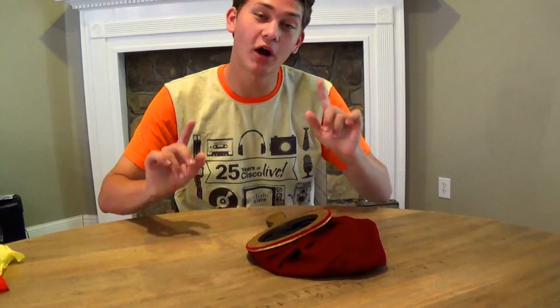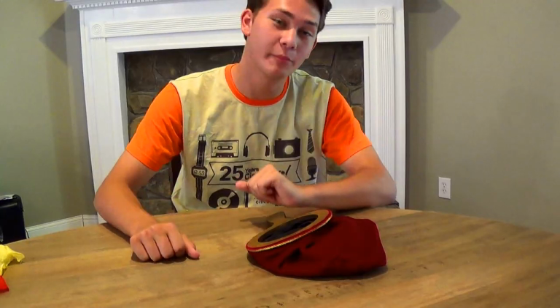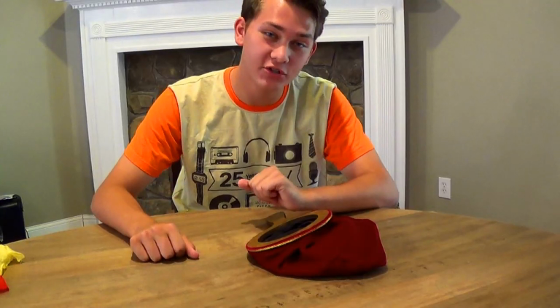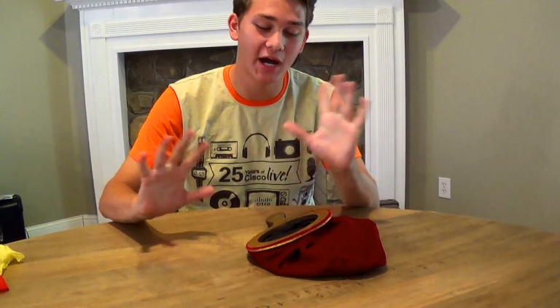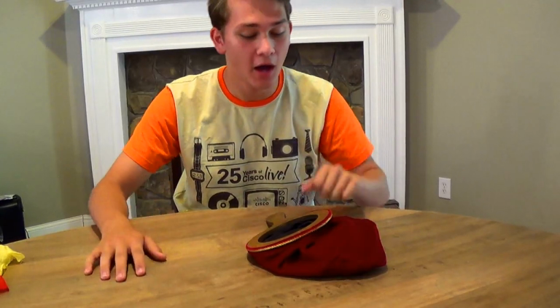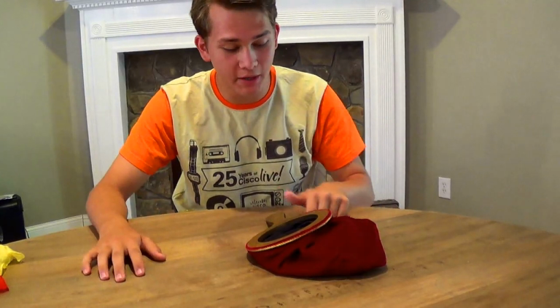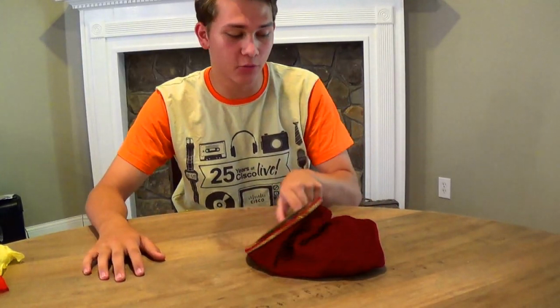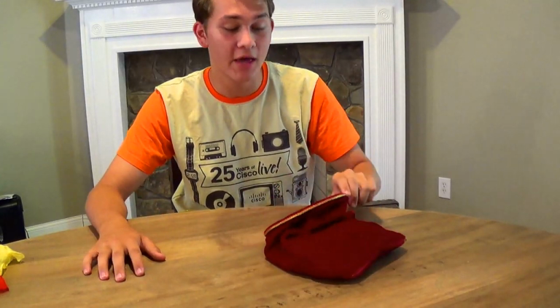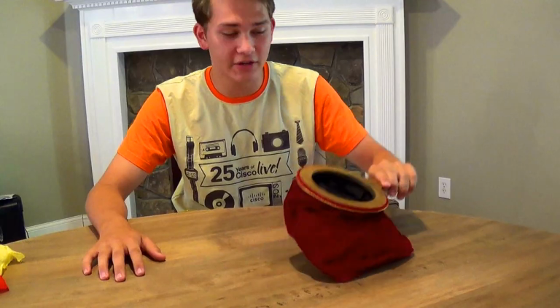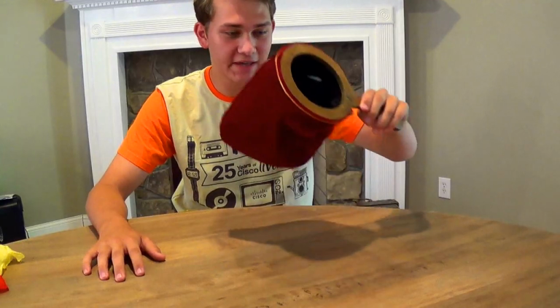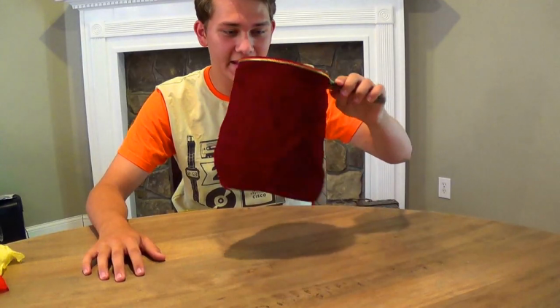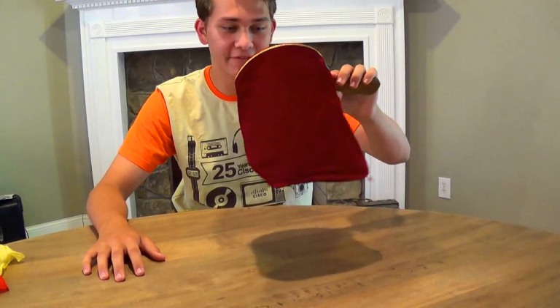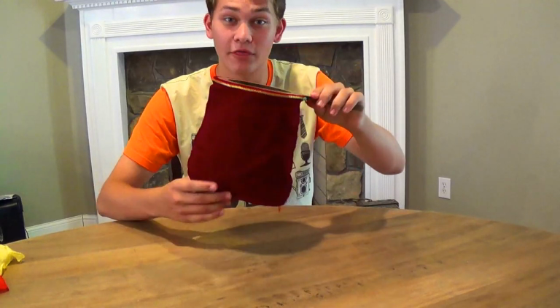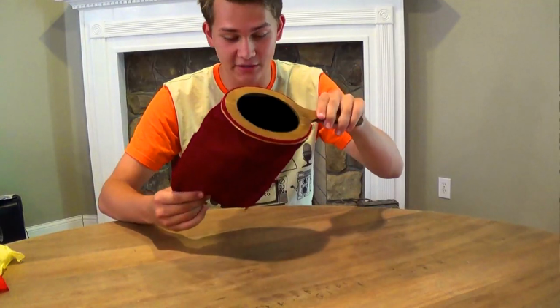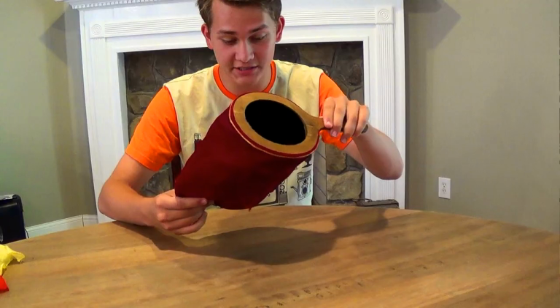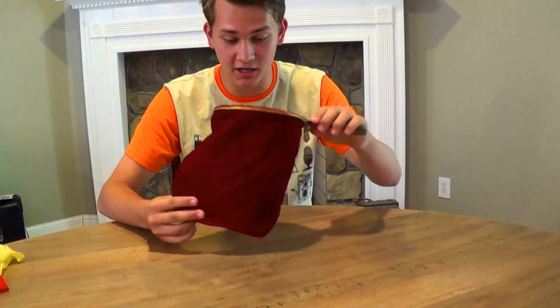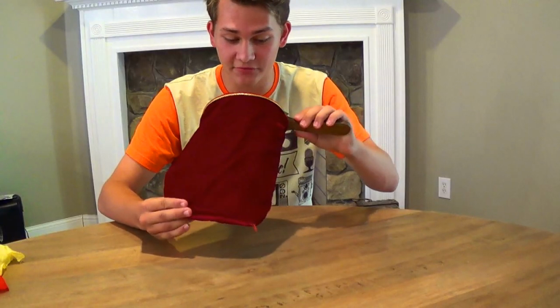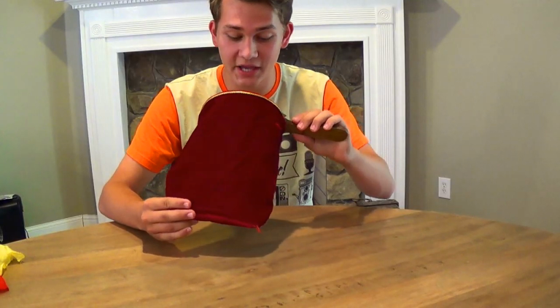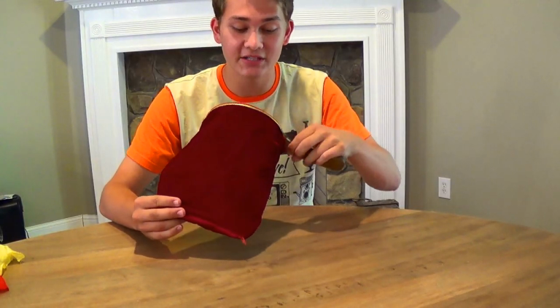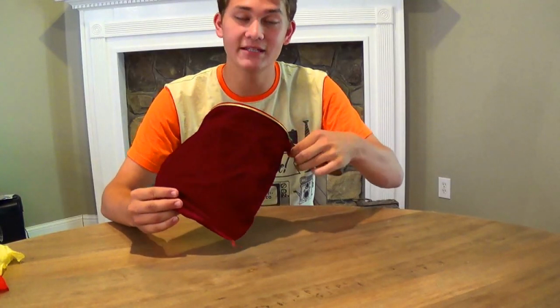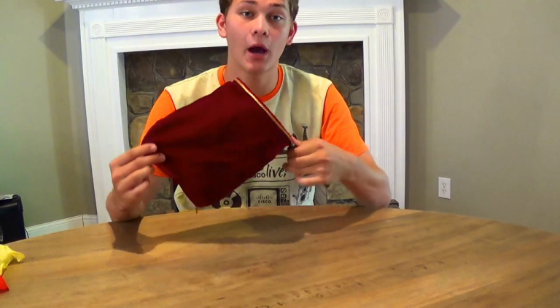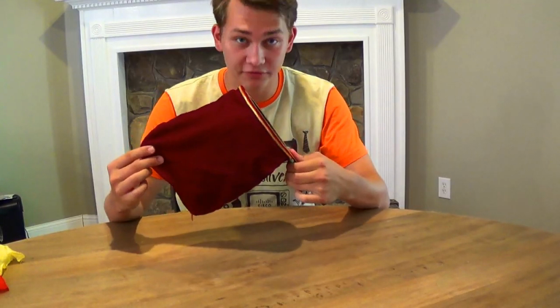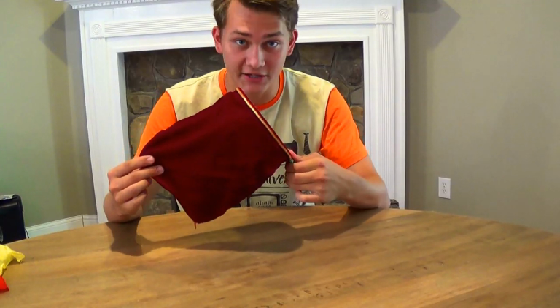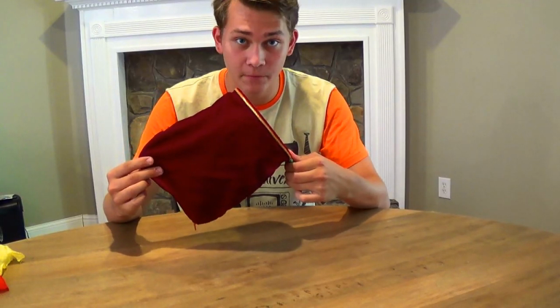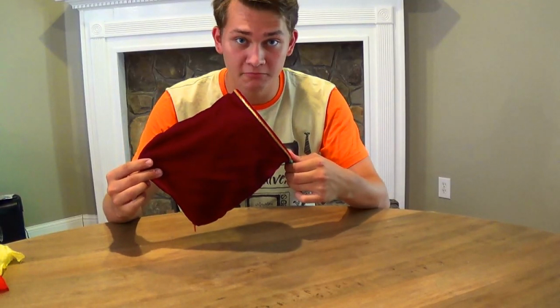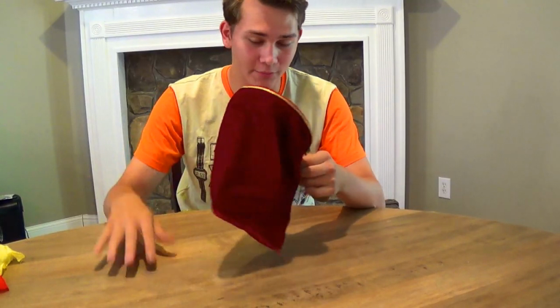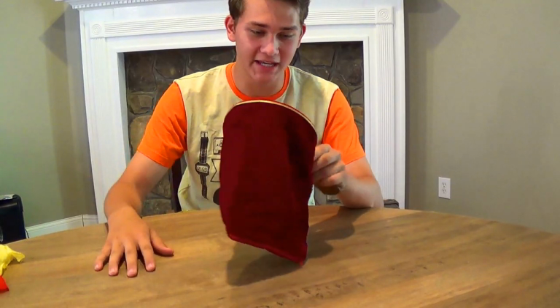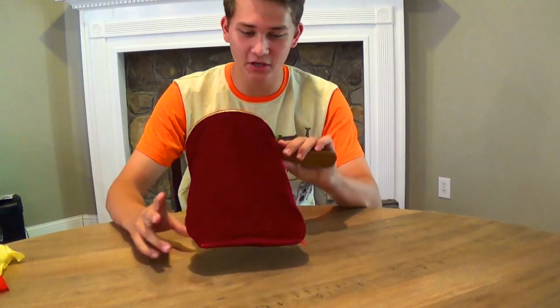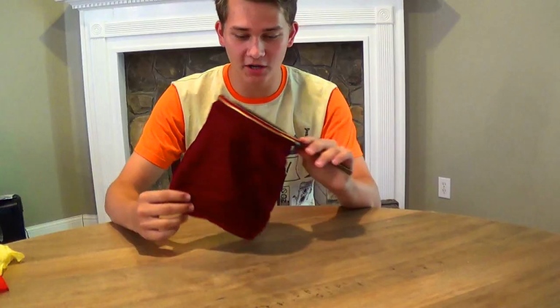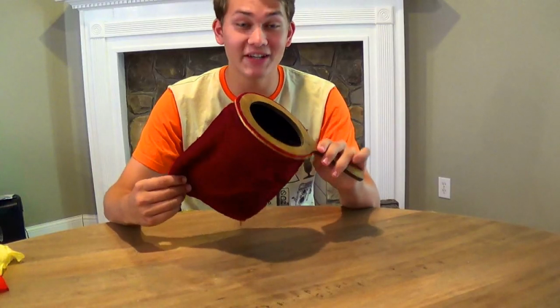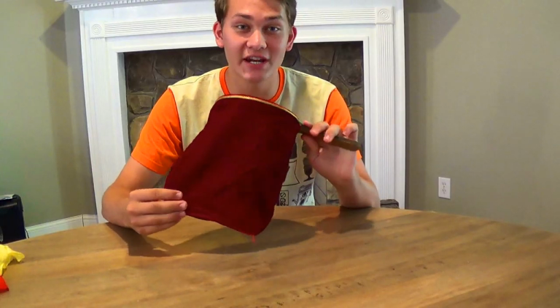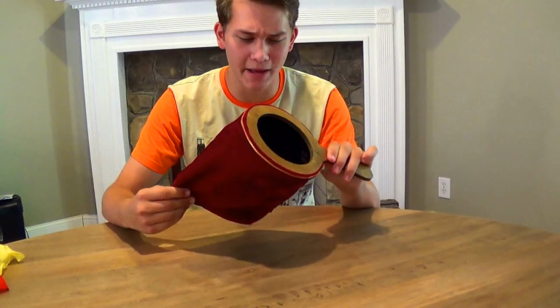I wanted to harken back to a time of my youth — the other day I was in the attic and I found this. Now this, my dear friends, is an antique butterfly catcher. No, I'm just kidding. It's what's called a magic changing bag.